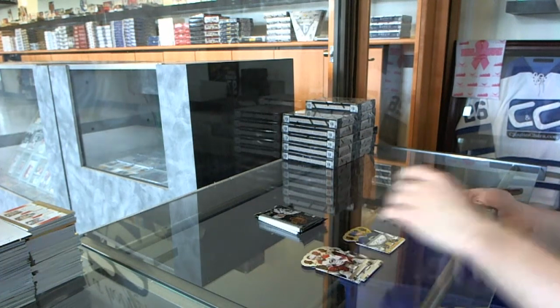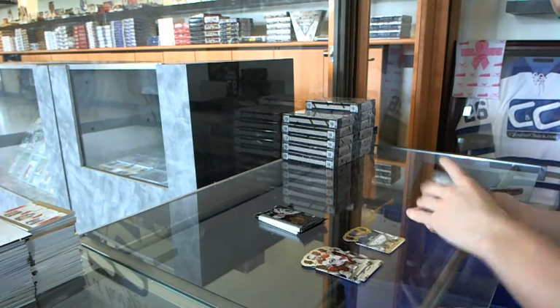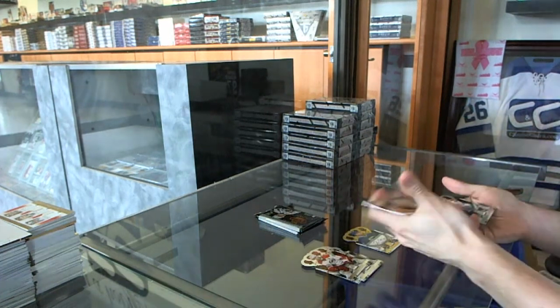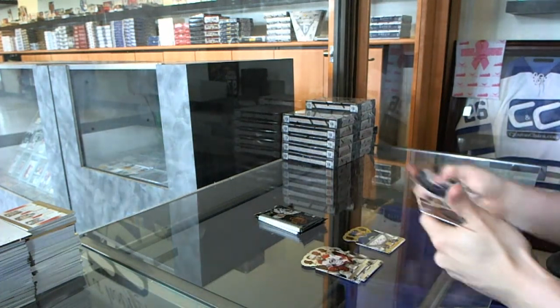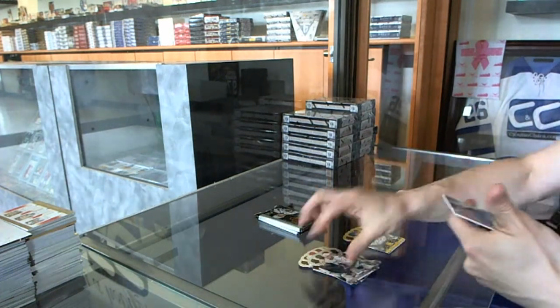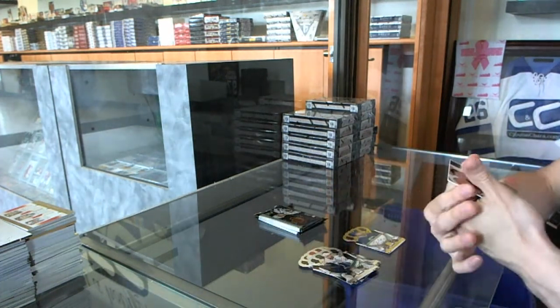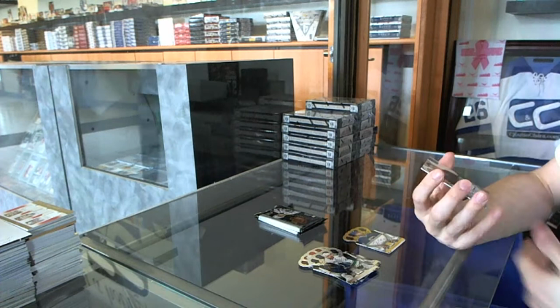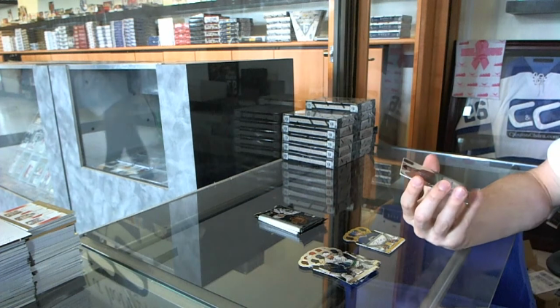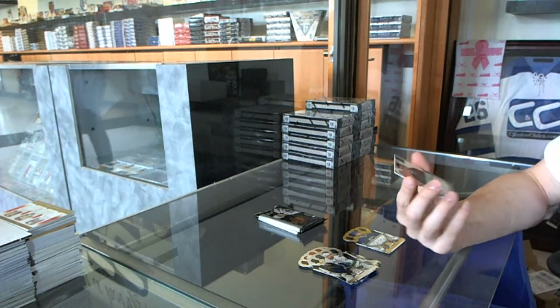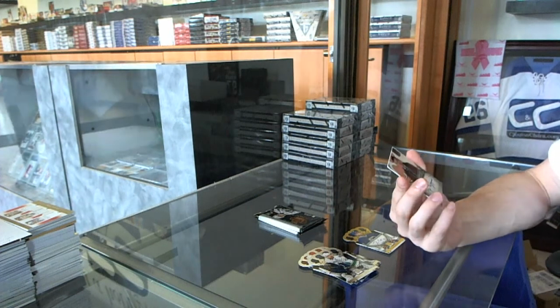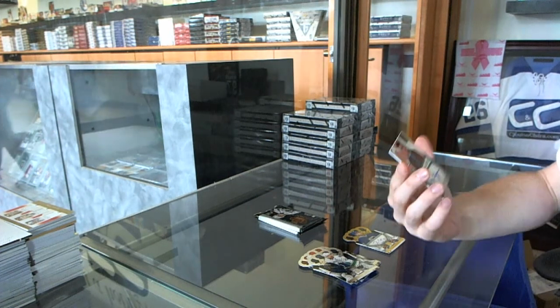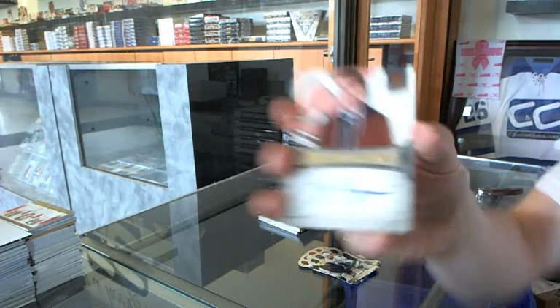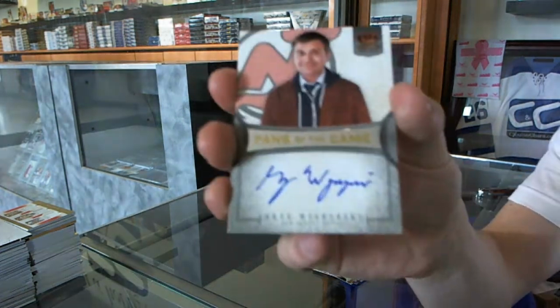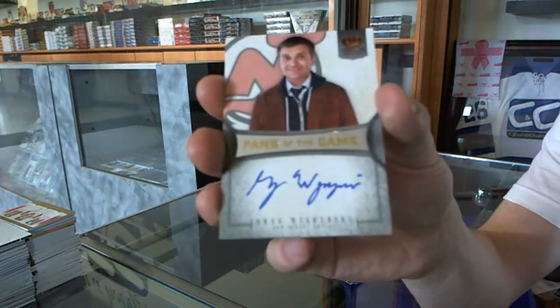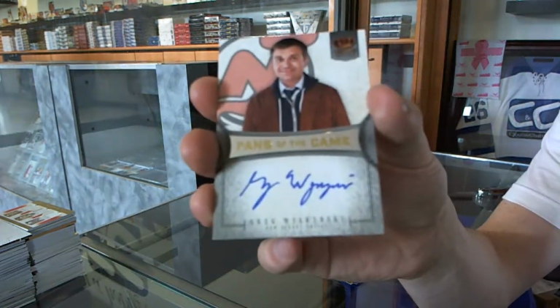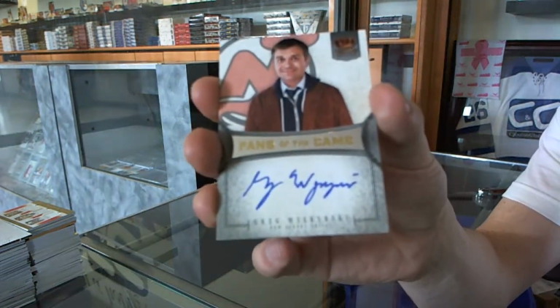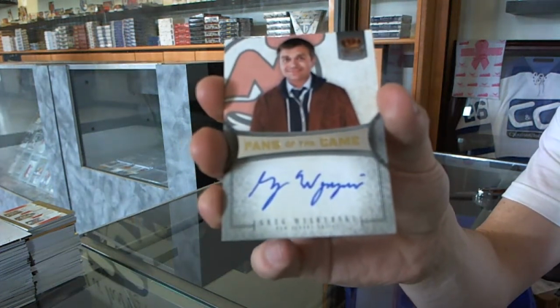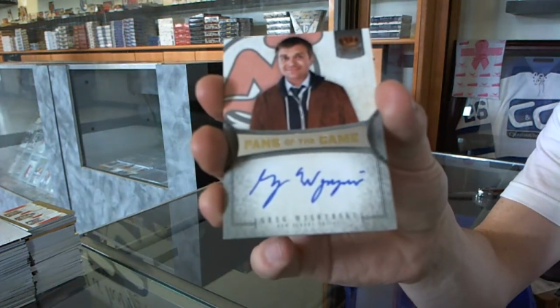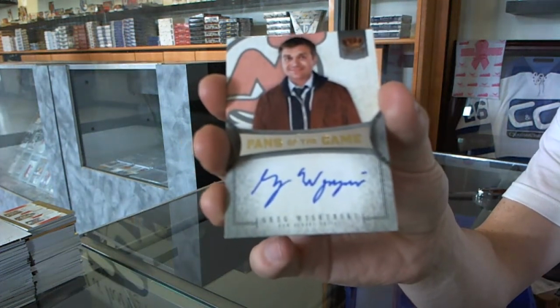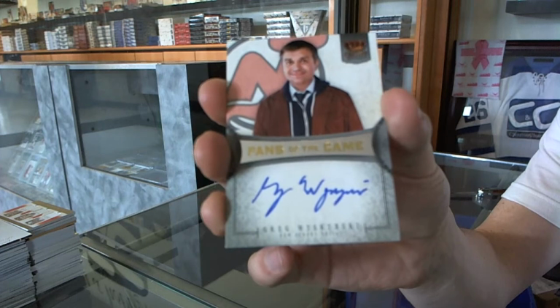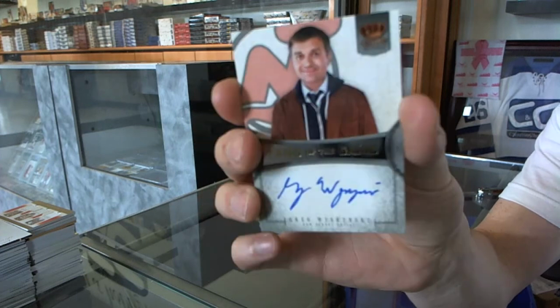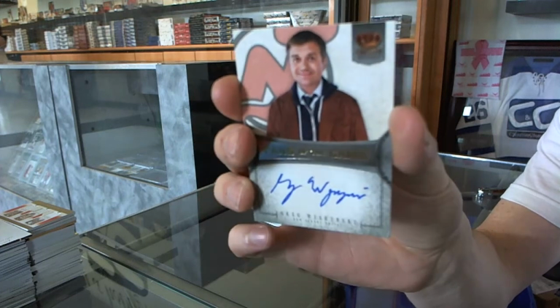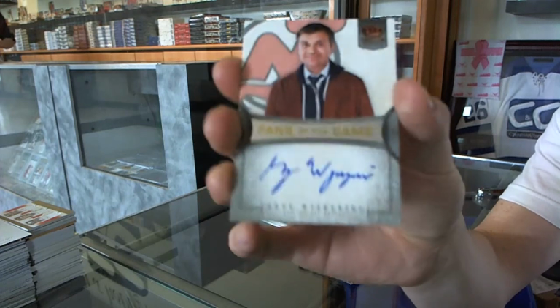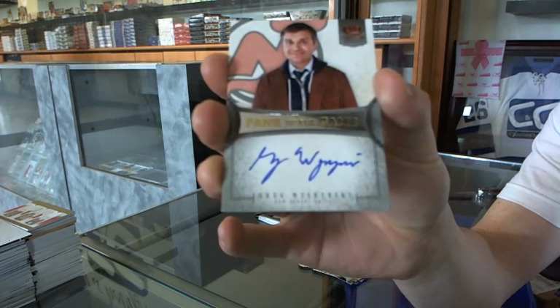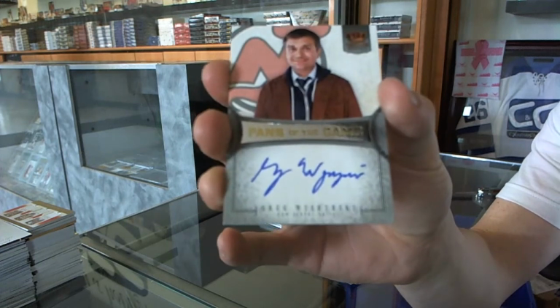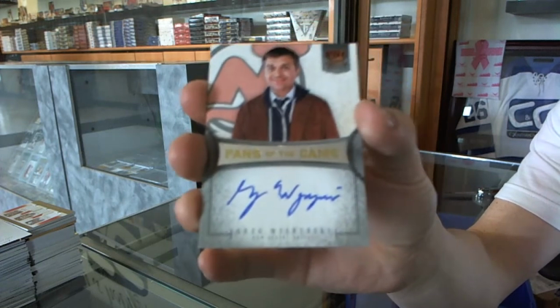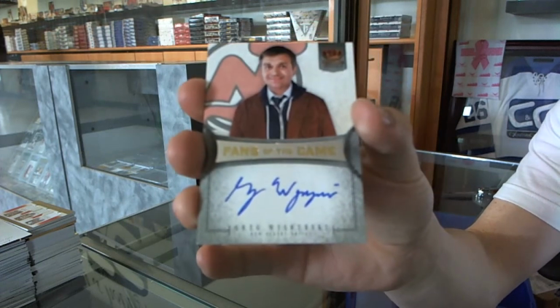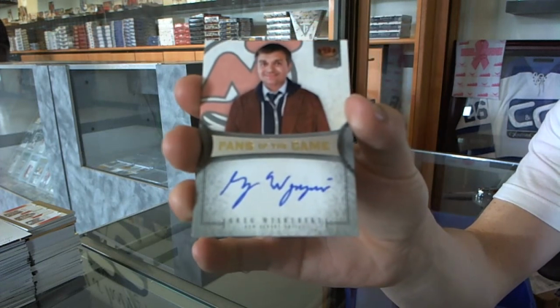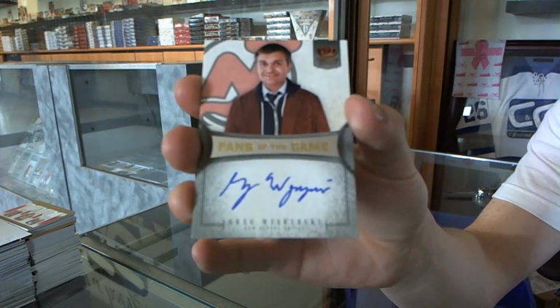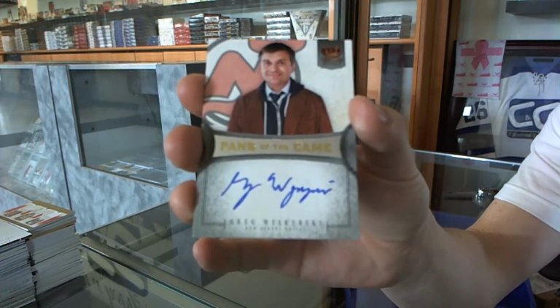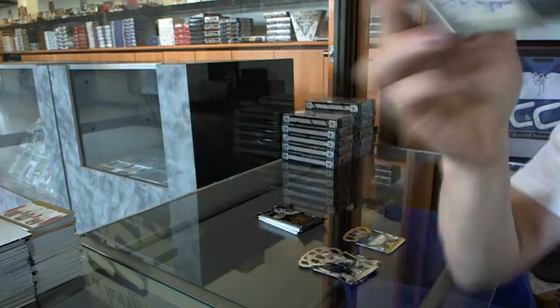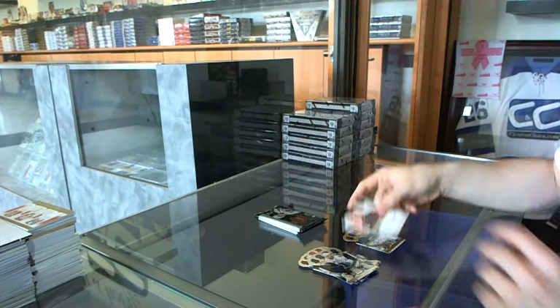We've got a fans of the game autograph for the New Jersey Devils, Greg Wyshynski. Oh, that's funny — Greg Wyshynski.